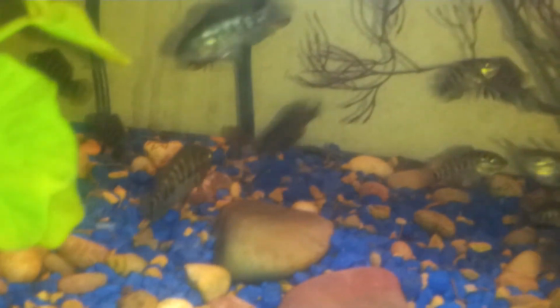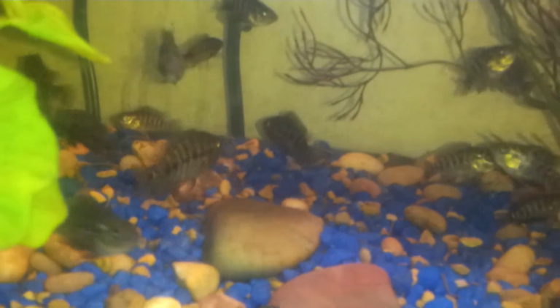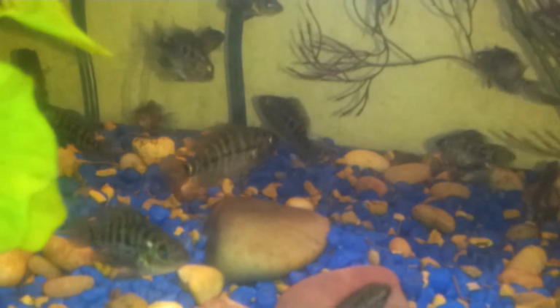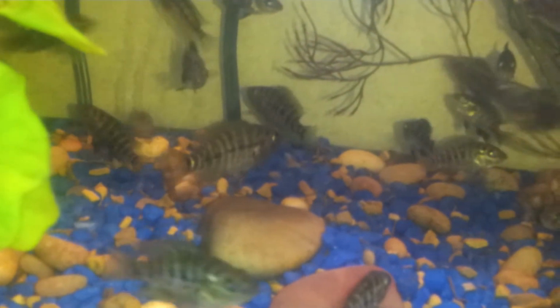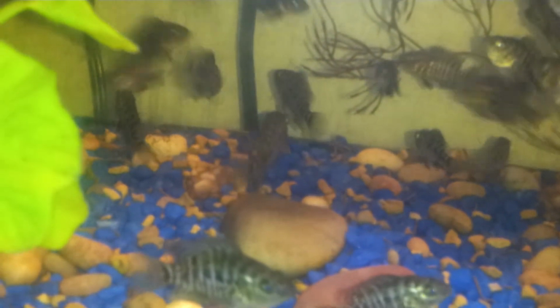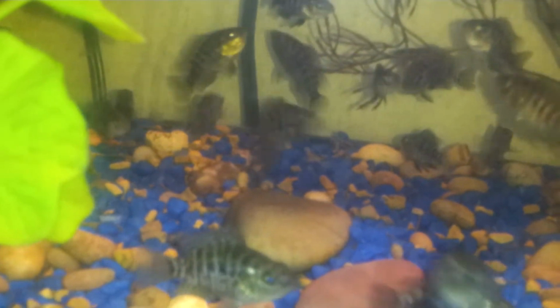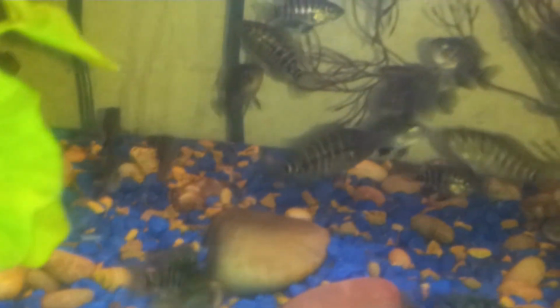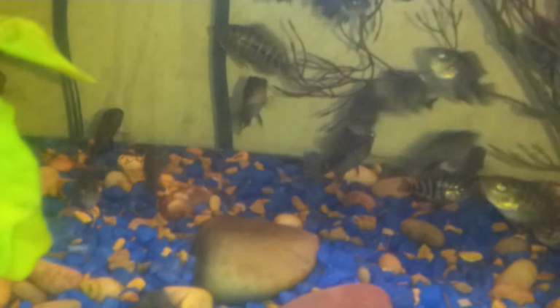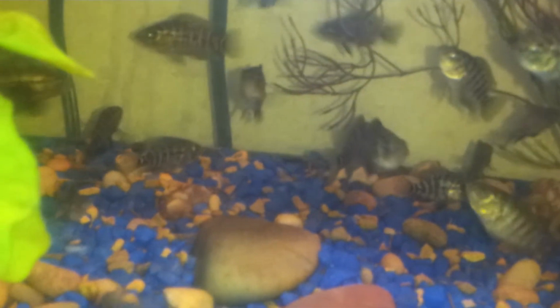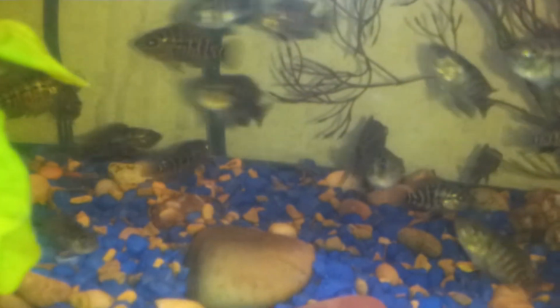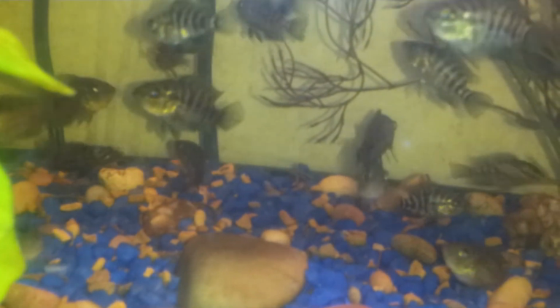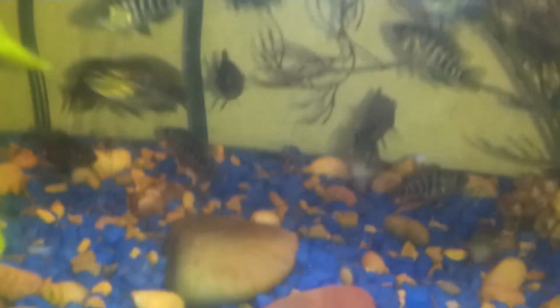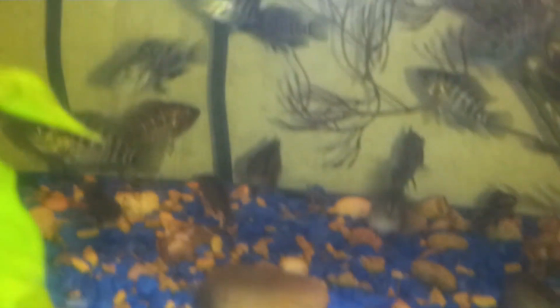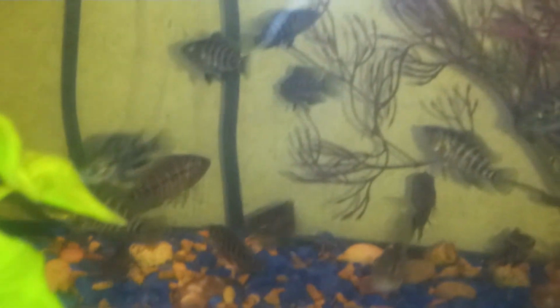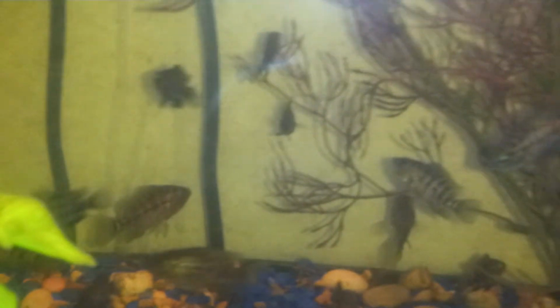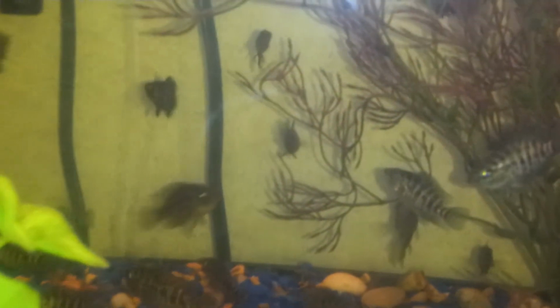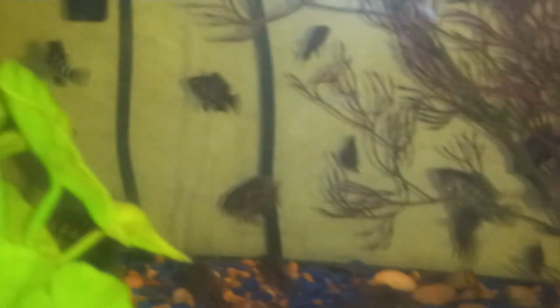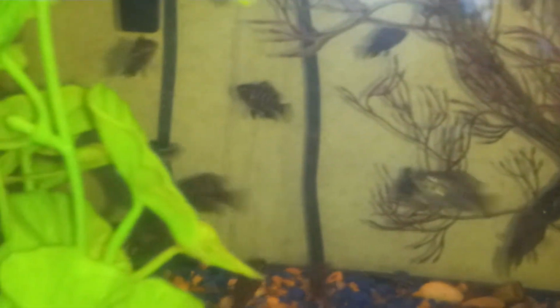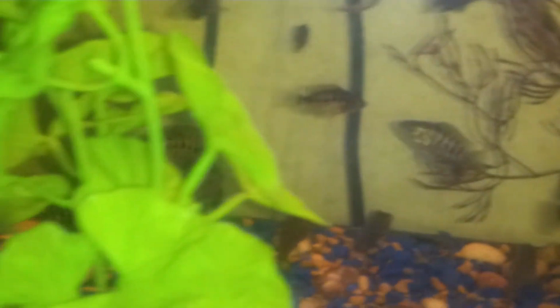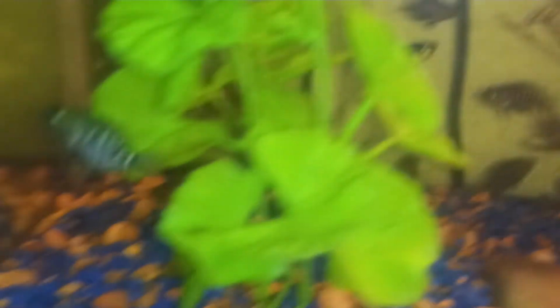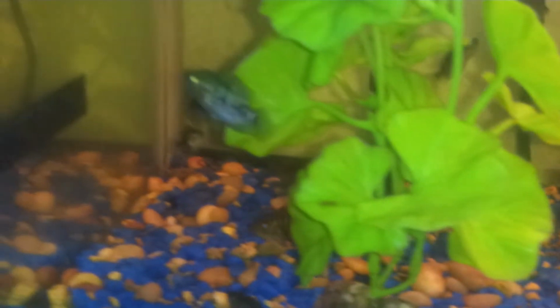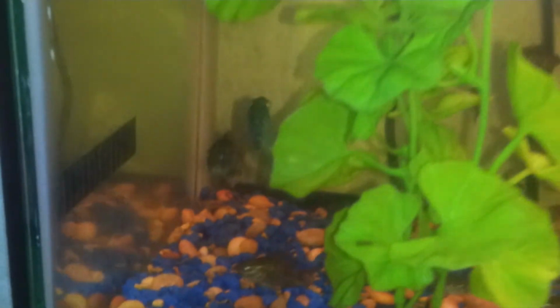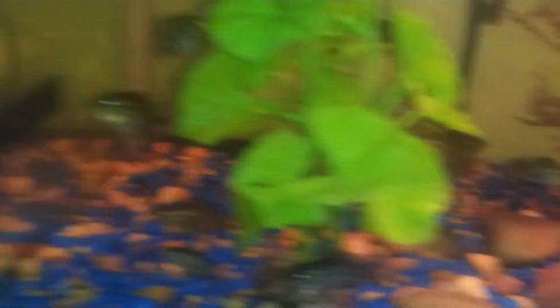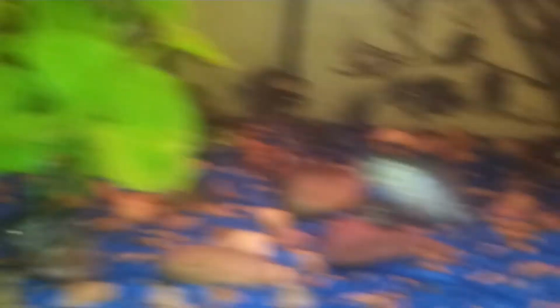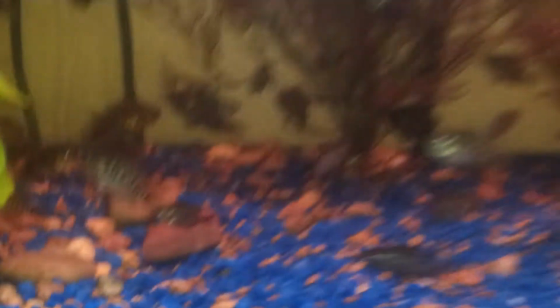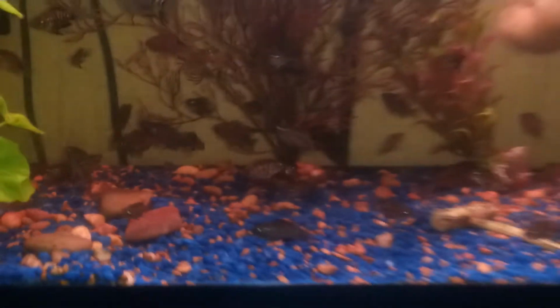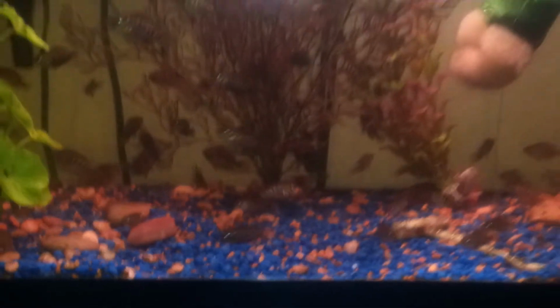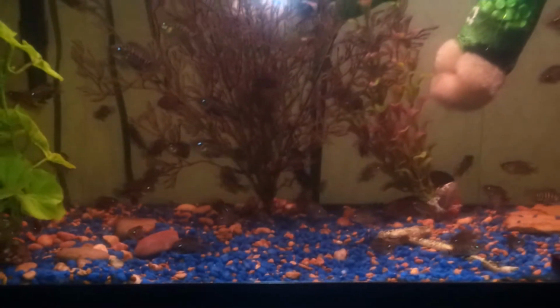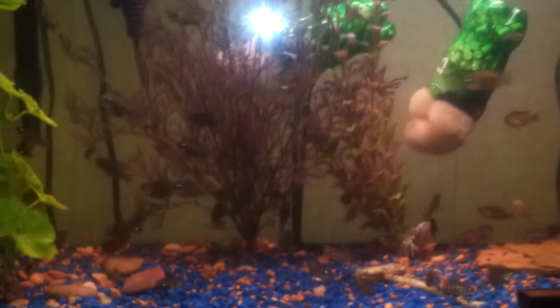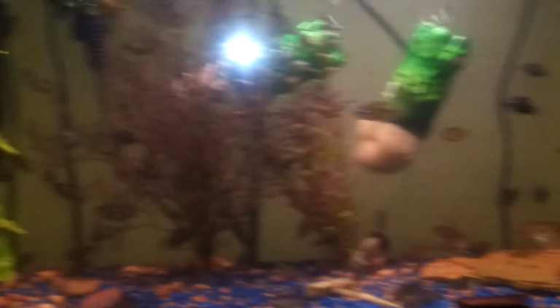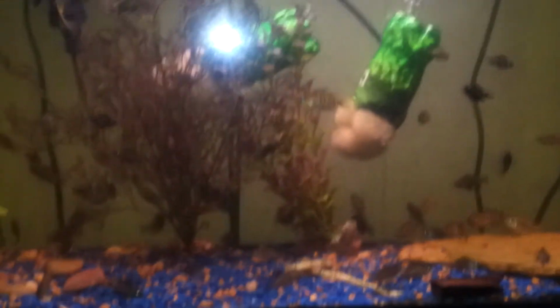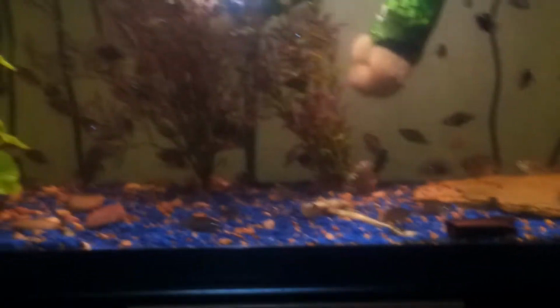These fish are all well over an inch. I've got a few that are nearing two inches in length, and they're only two months old. Try to give you a little broader view so you can see how many I have in there.